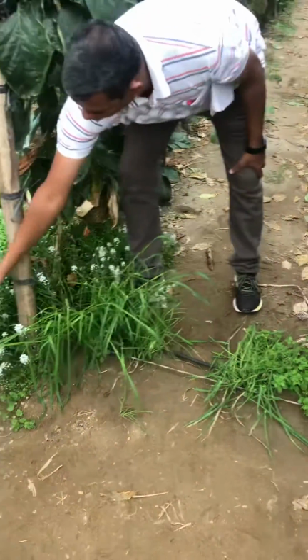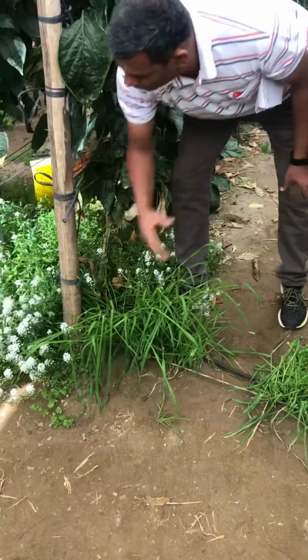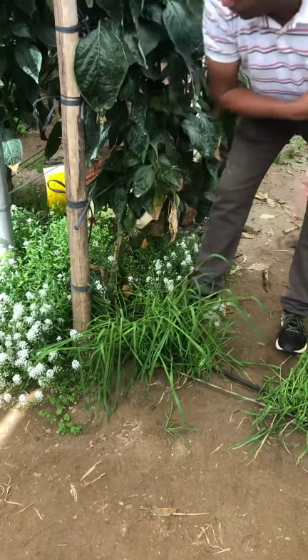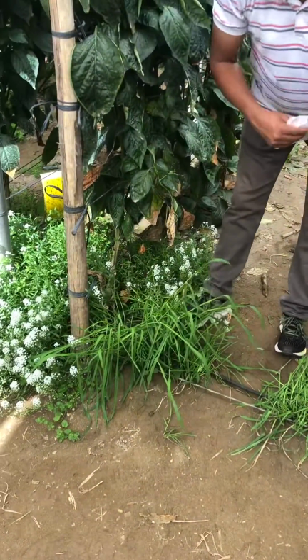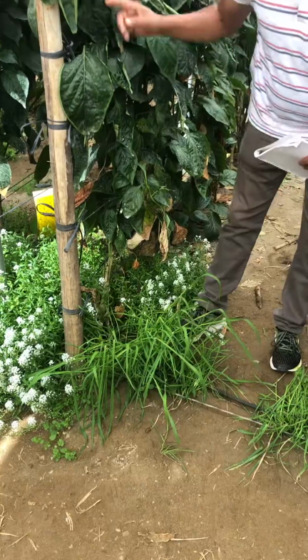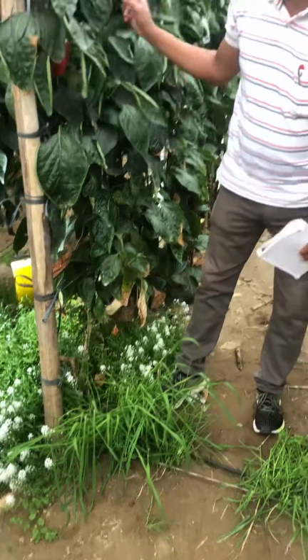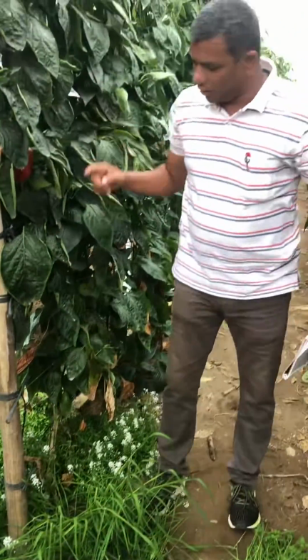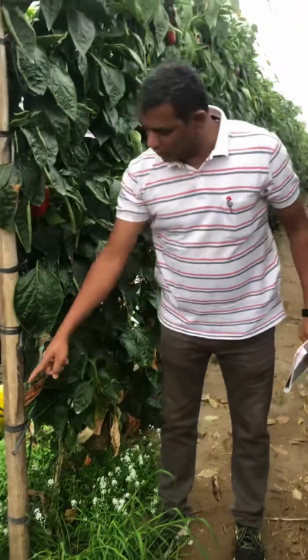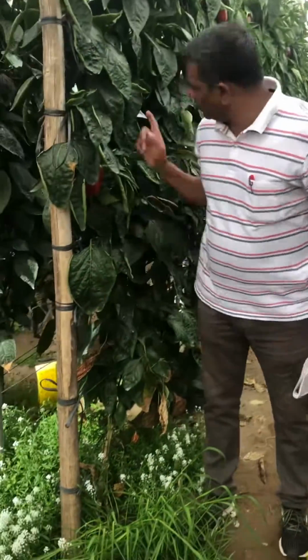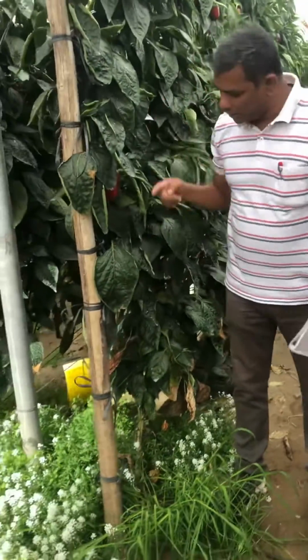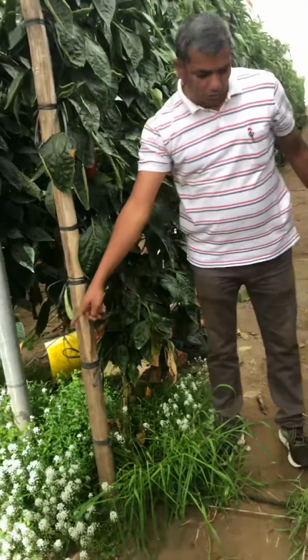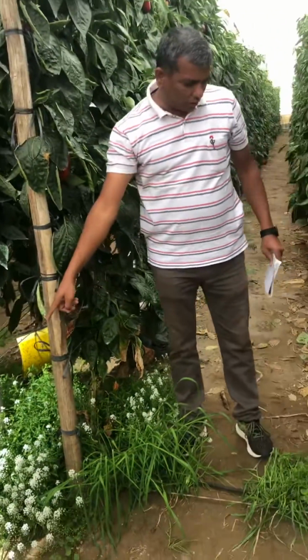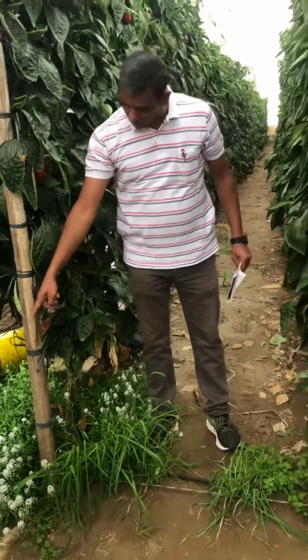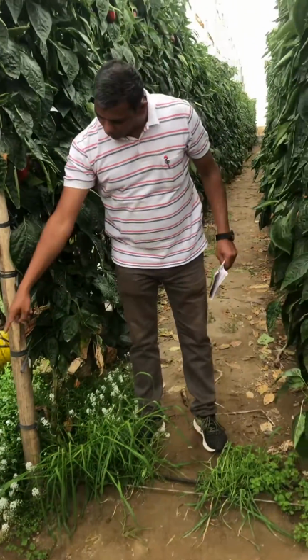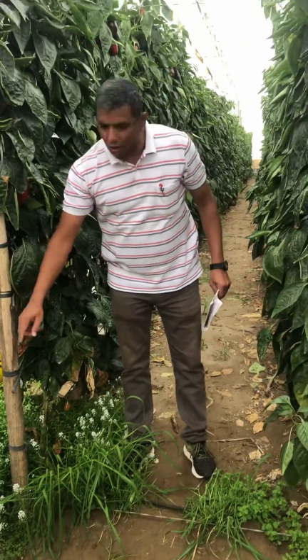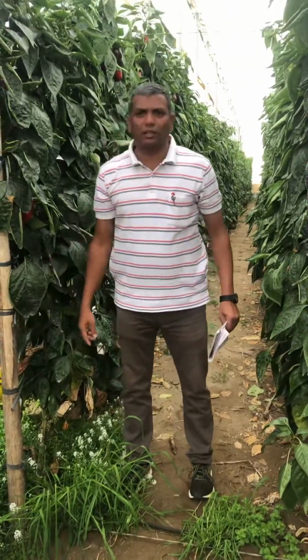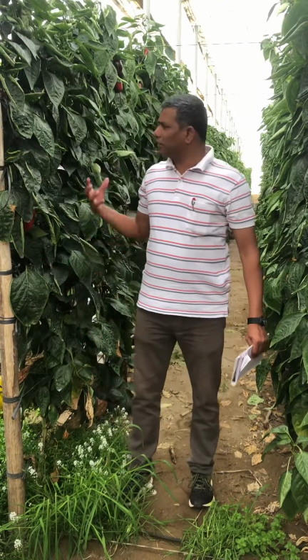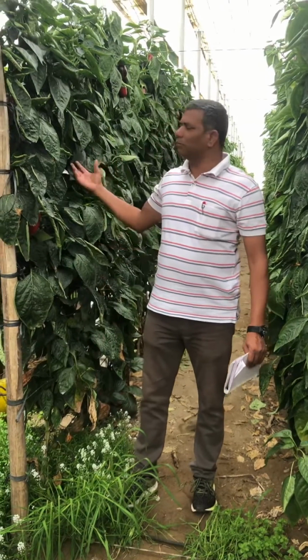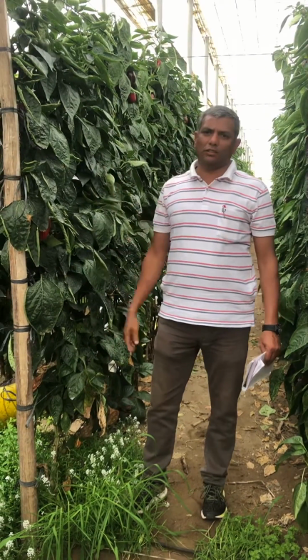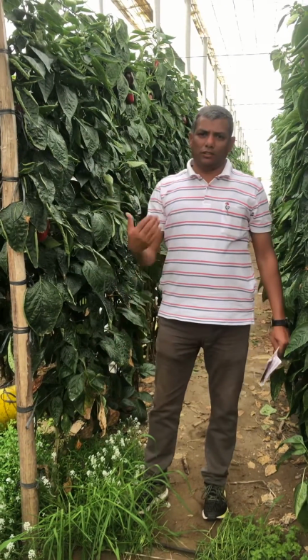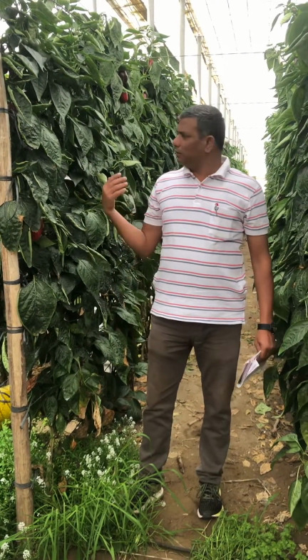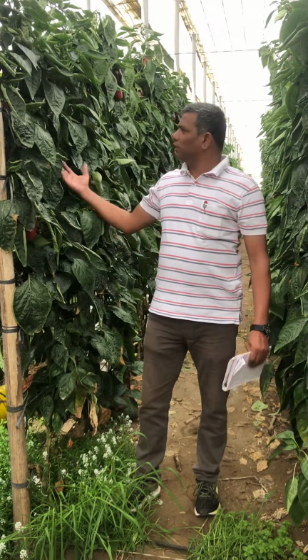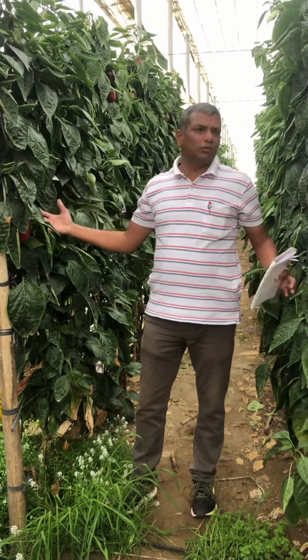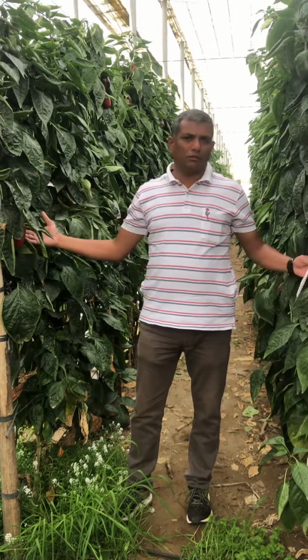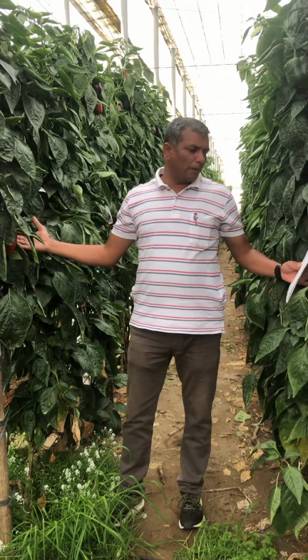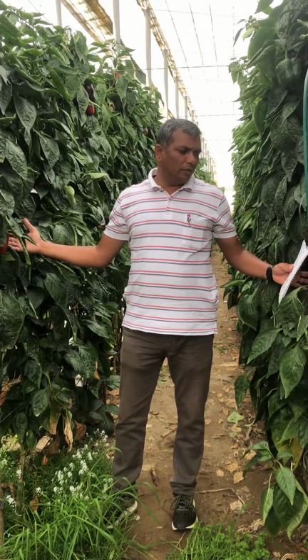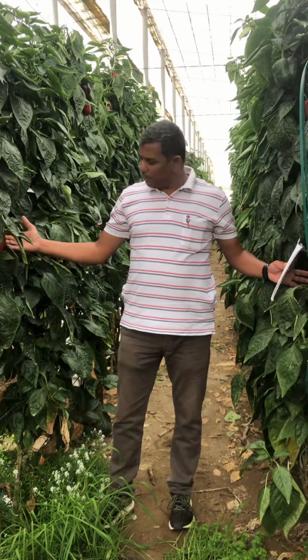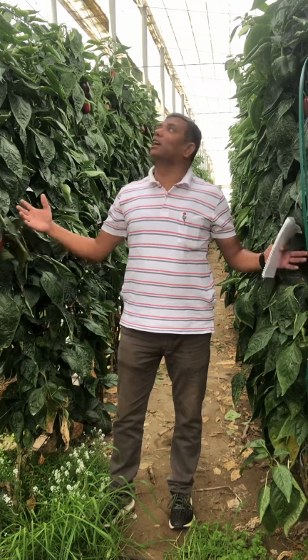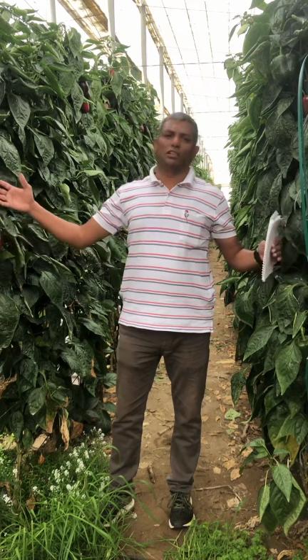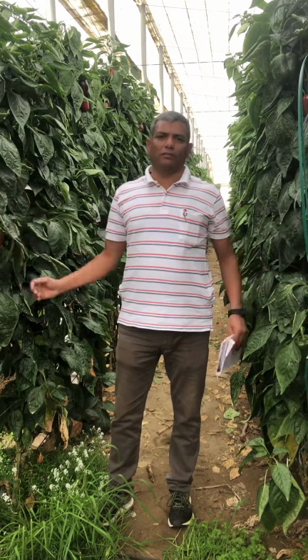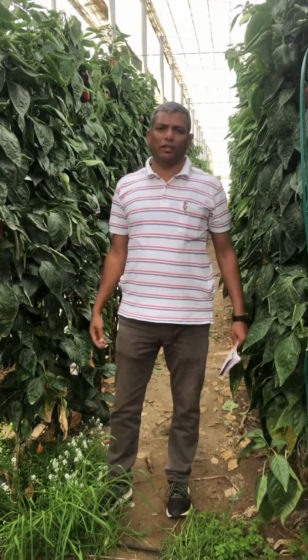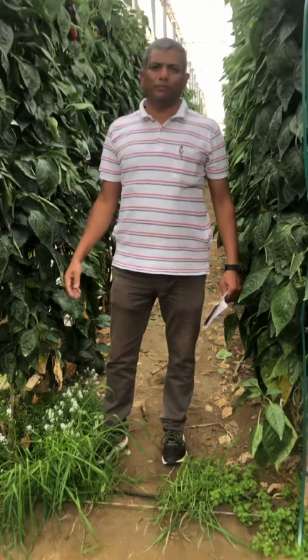The biocontrol agents survive on the barley grass and flowers, and they eat thrips and mites. This is how the pepper cultivation is done in Spain.